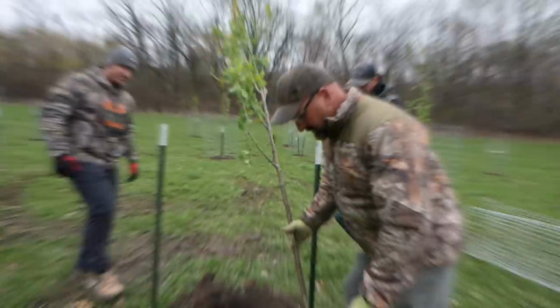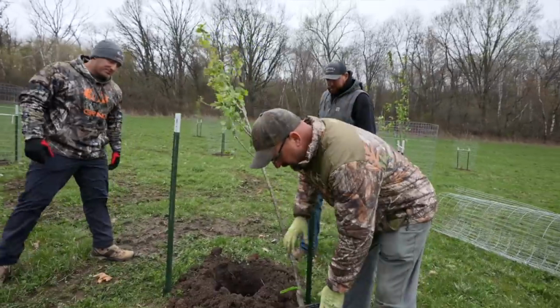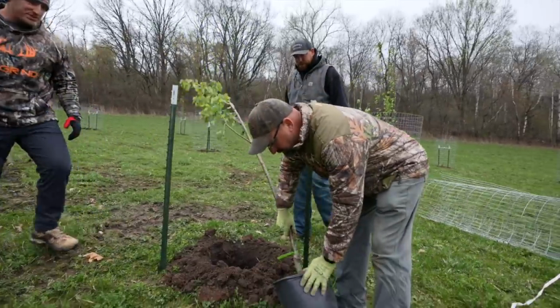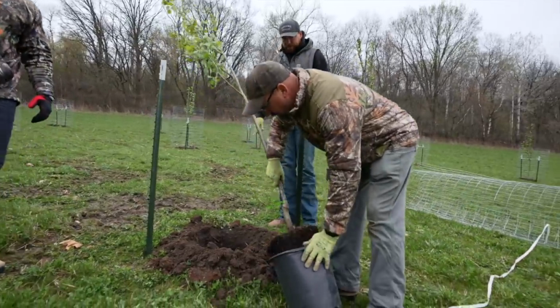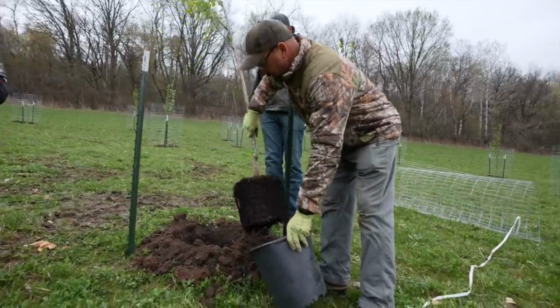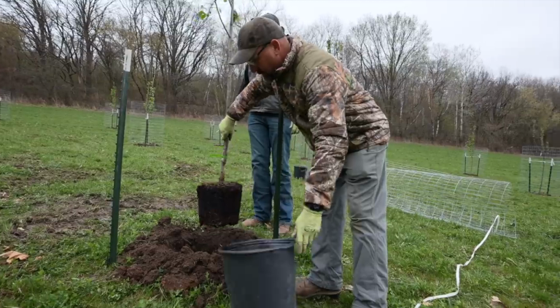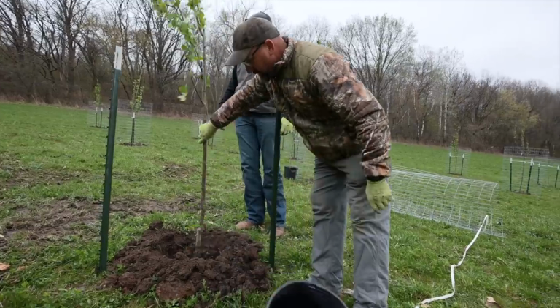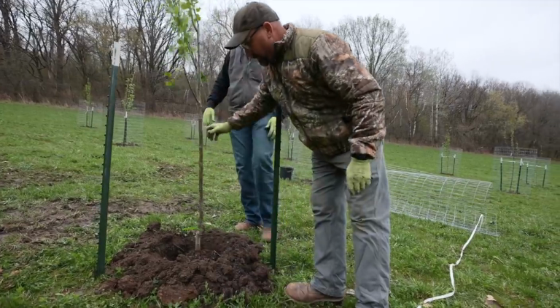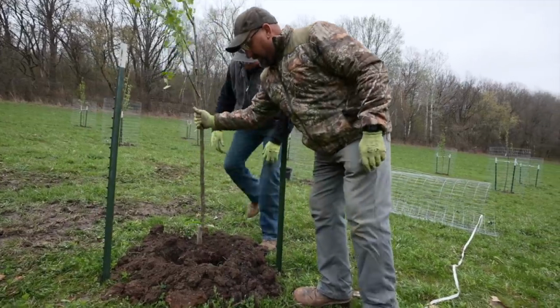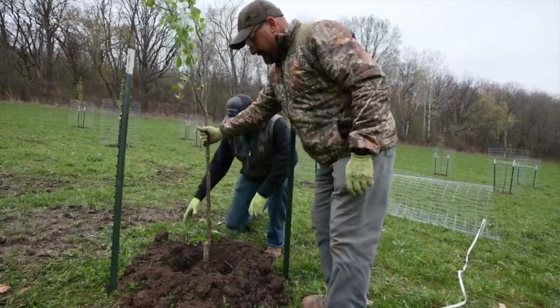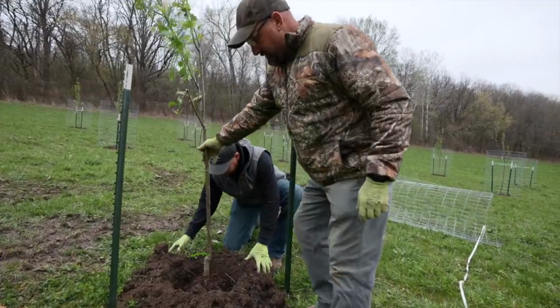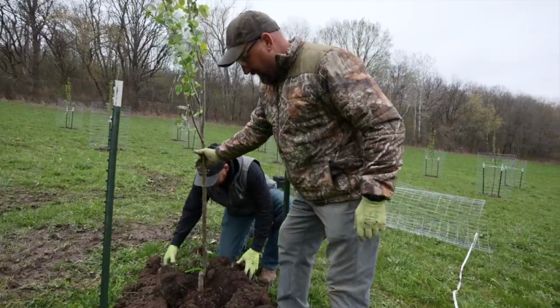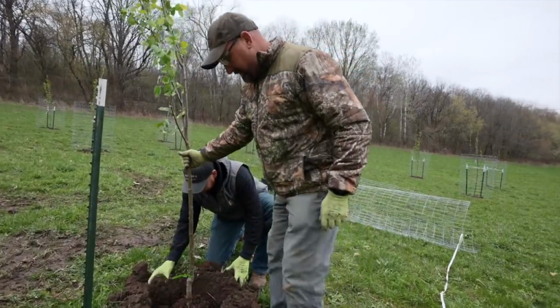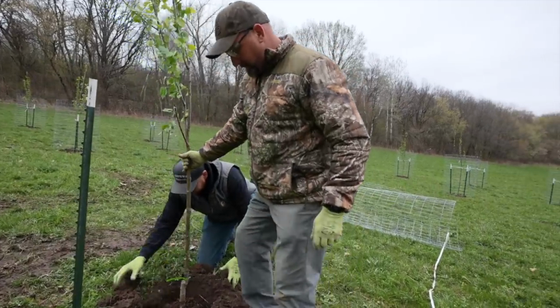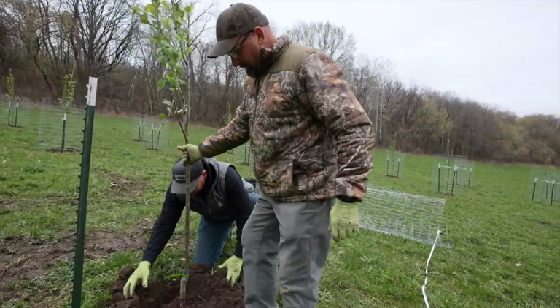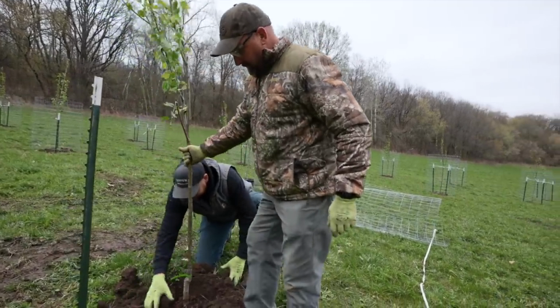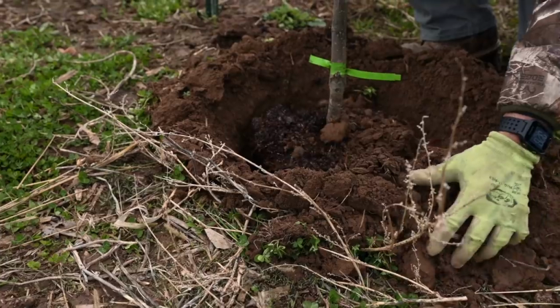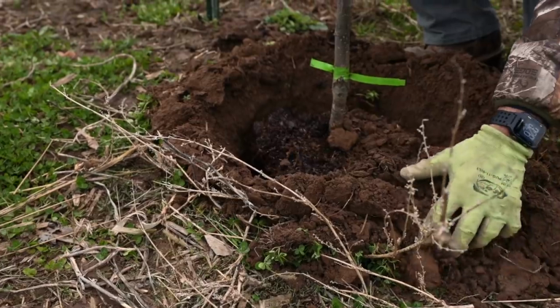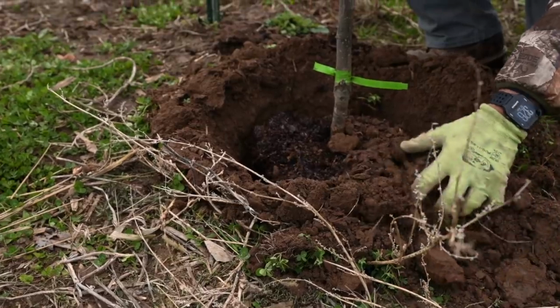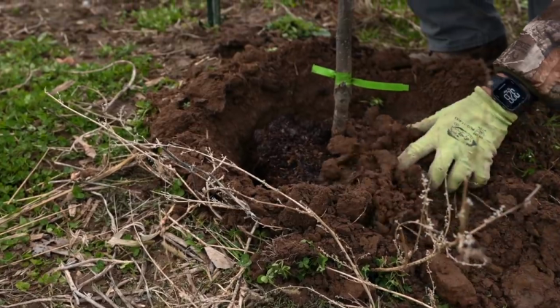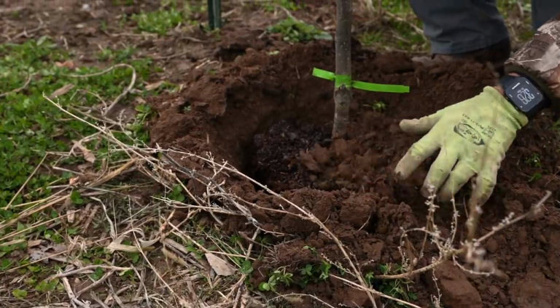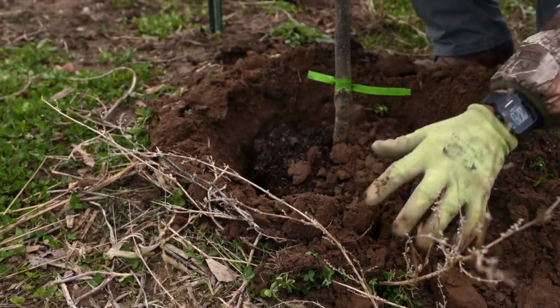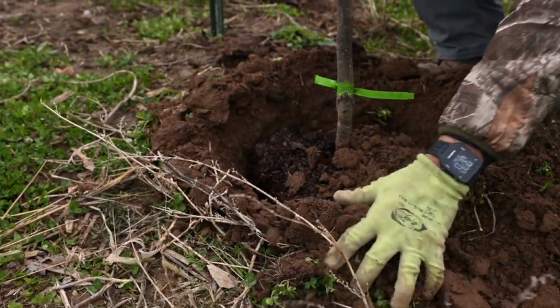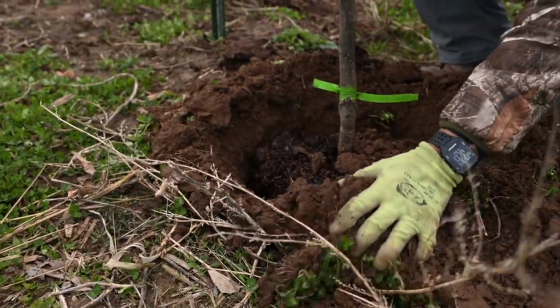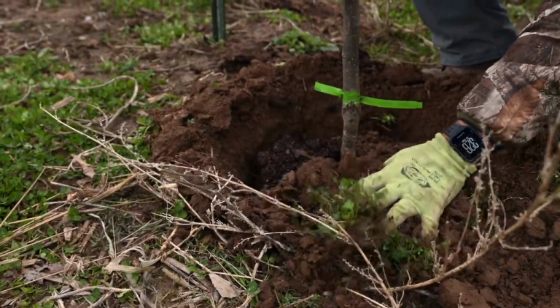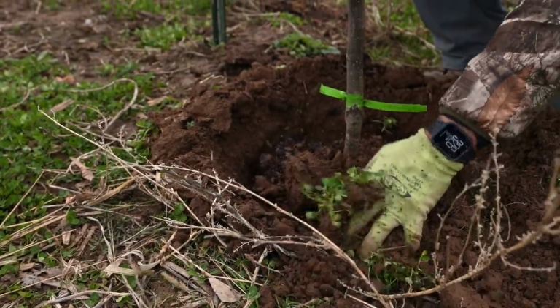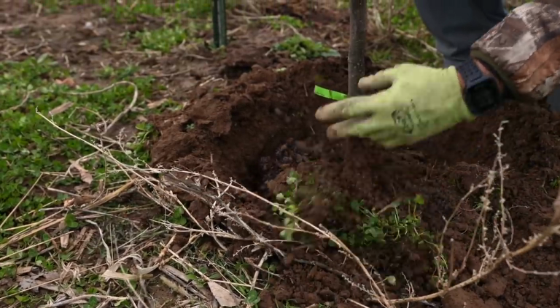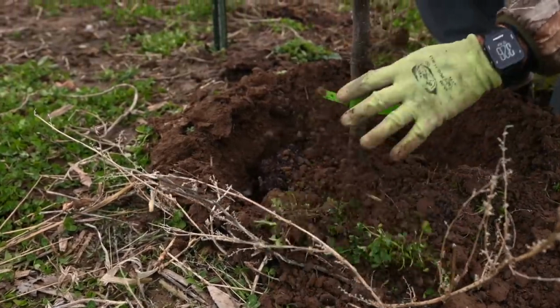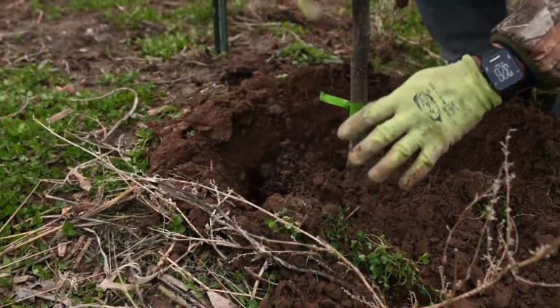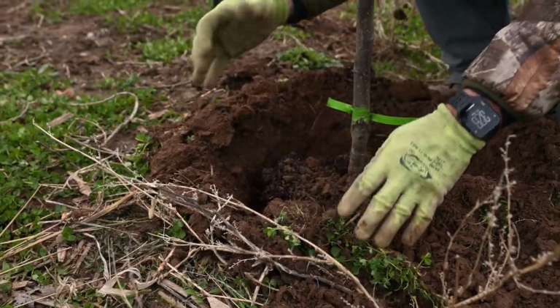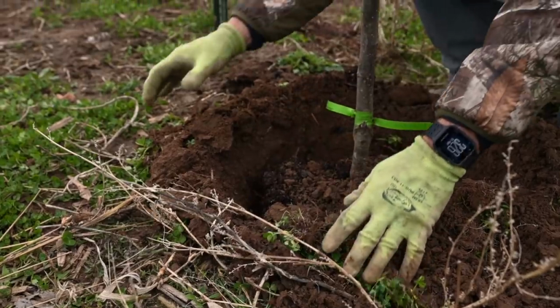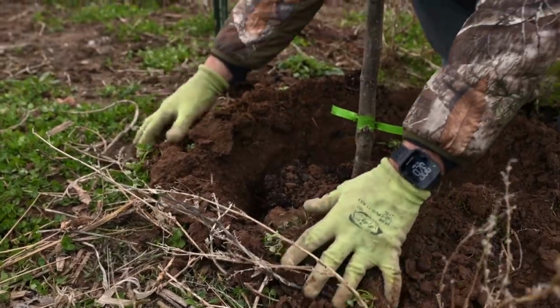These are five gallon trees. We pre-drilled the hole, but the main thing is do not plant it too deep — a little bit on the shallow side. Cover all the dirt and the potting mix with fresh dirt to hold the moisture in.